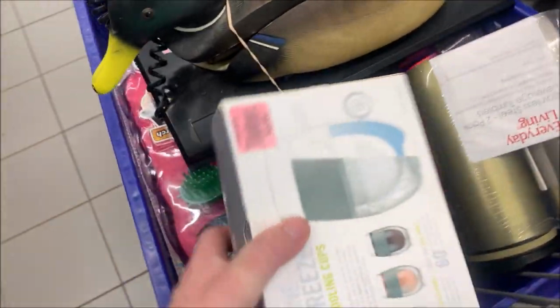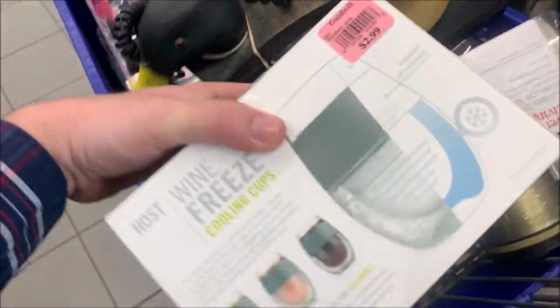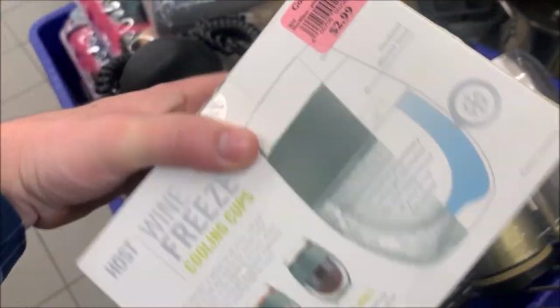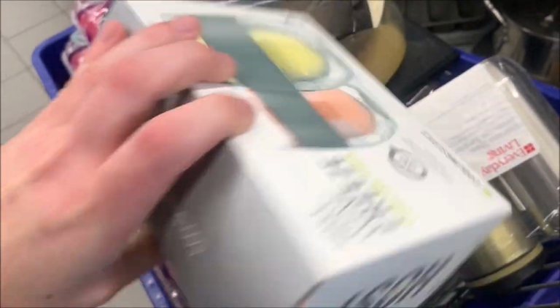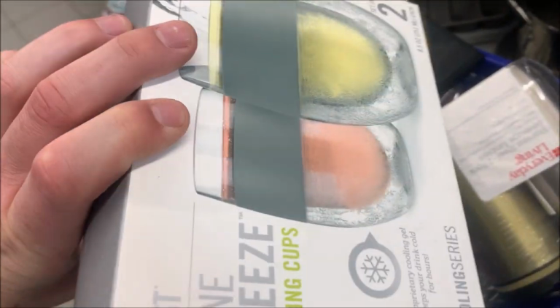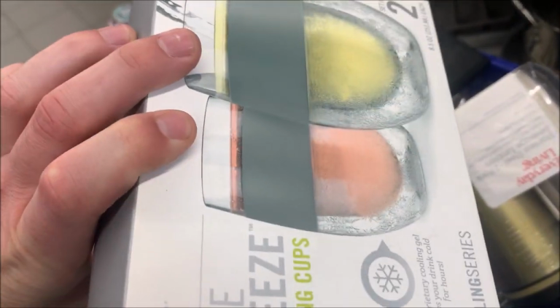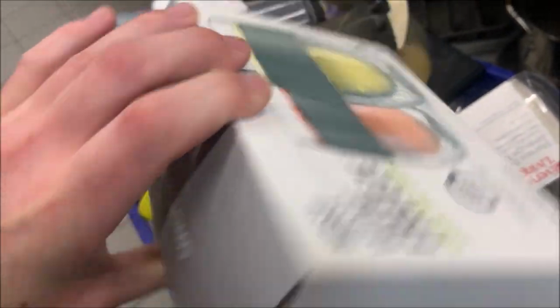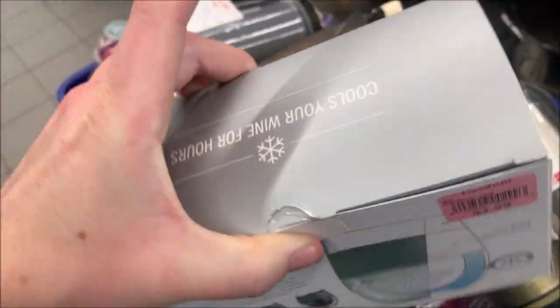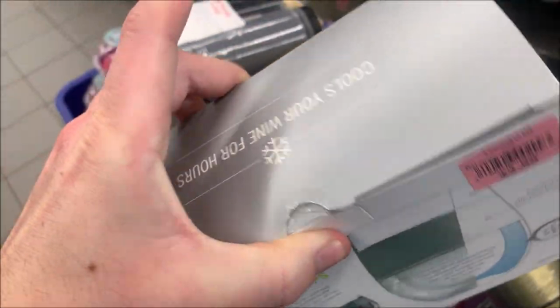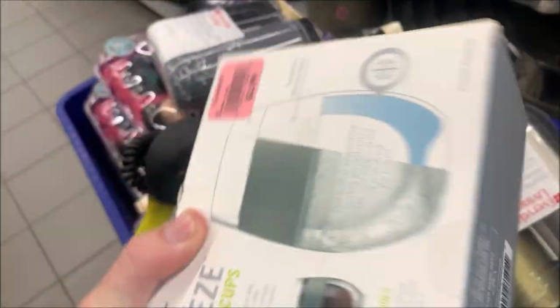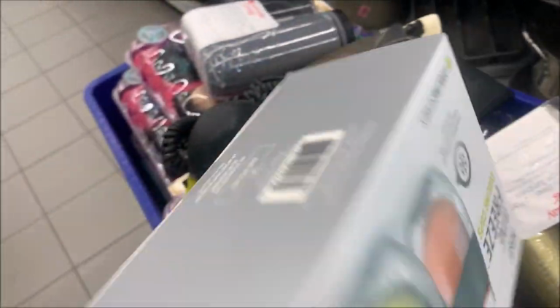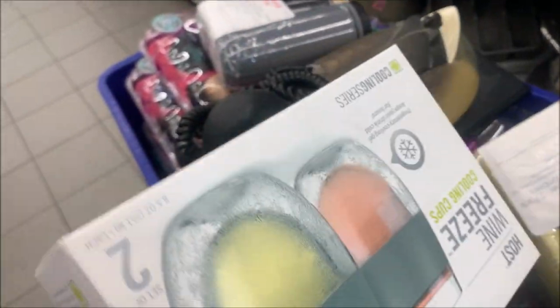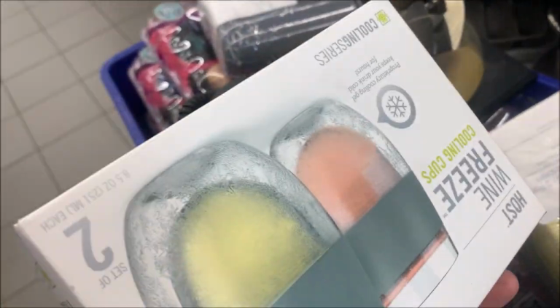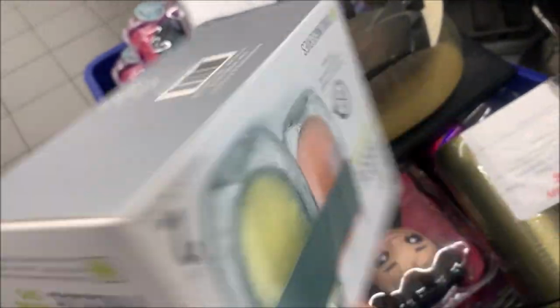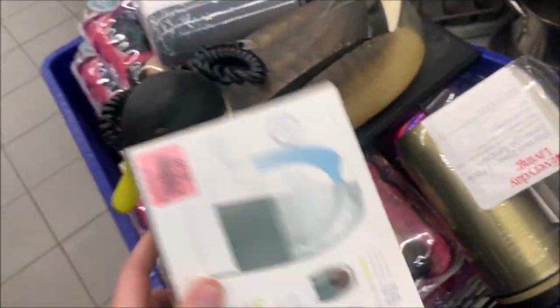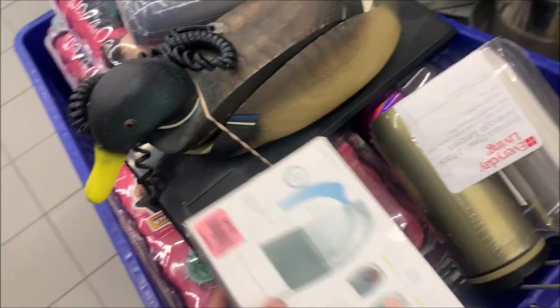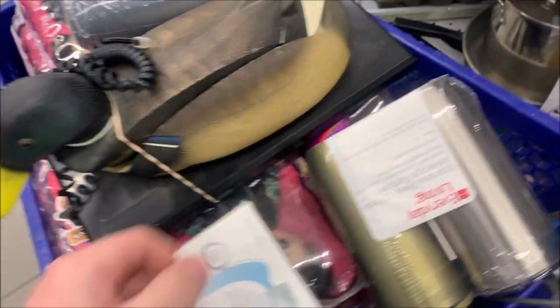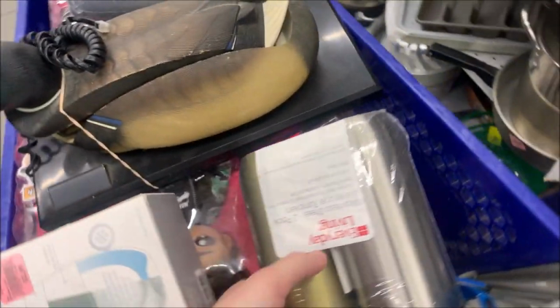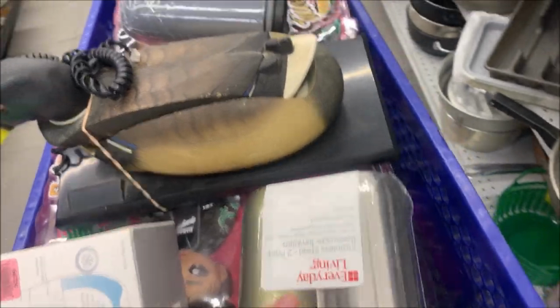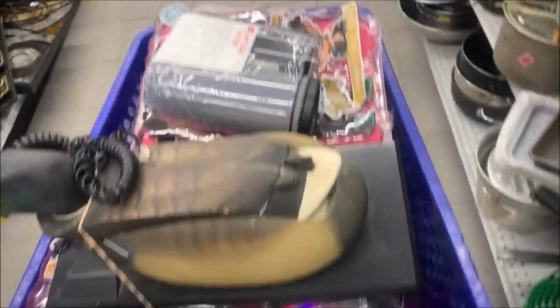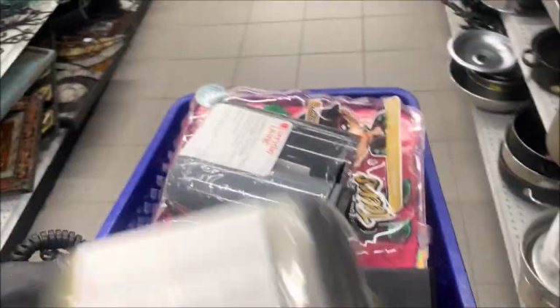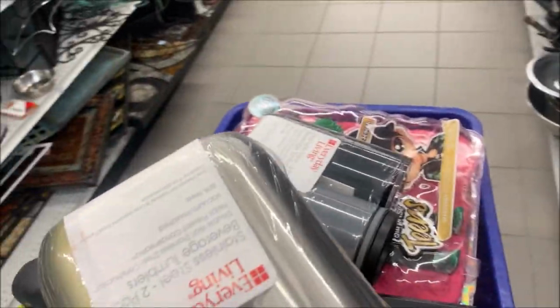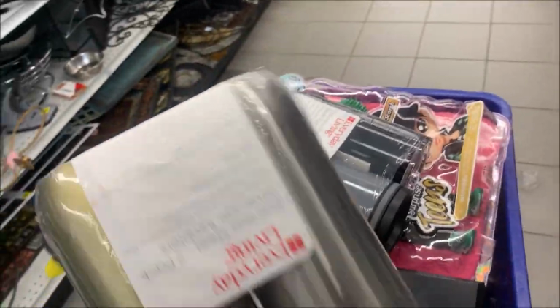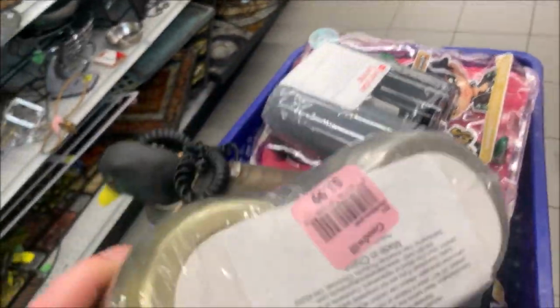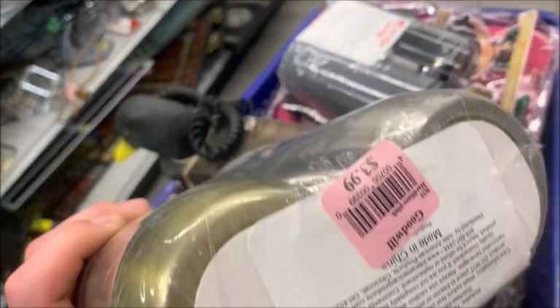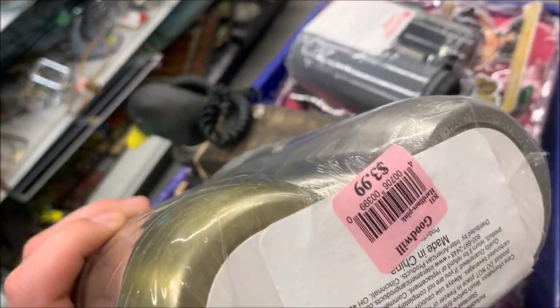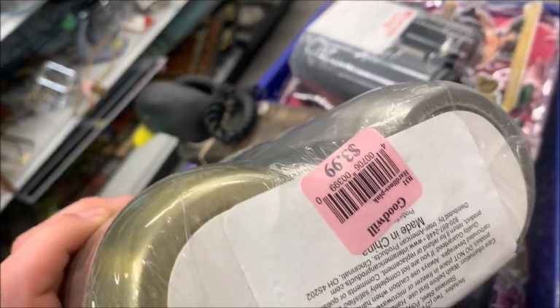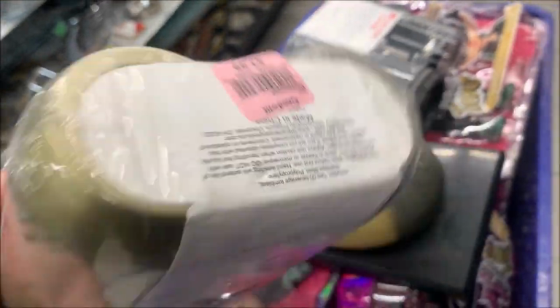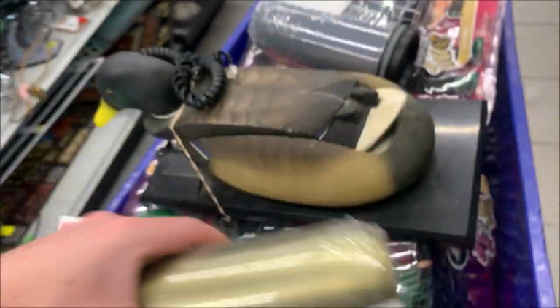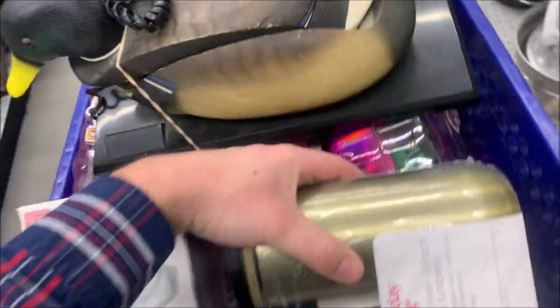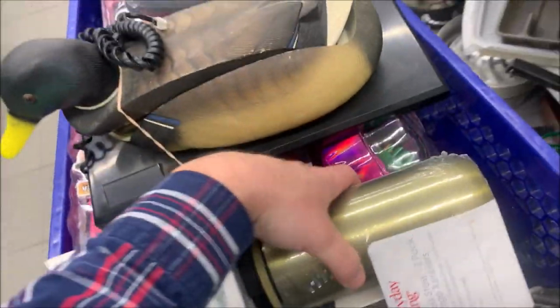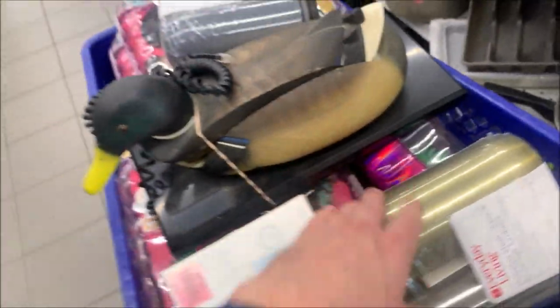$2.99 for this — it's brand new. This will probably sell for $10 in our warehouse sale. Same with this; we've got two sets here, $4. We'll get $10 each.